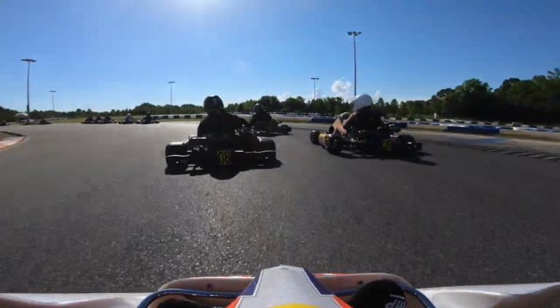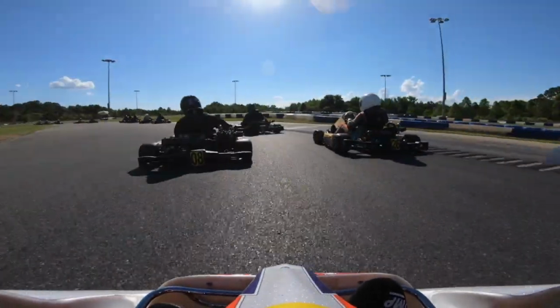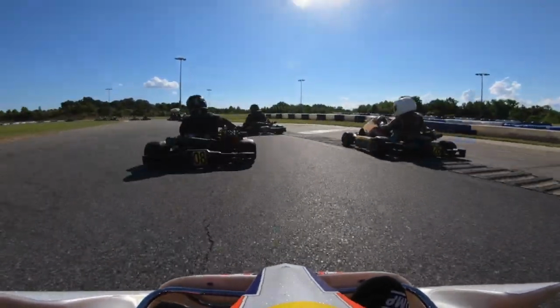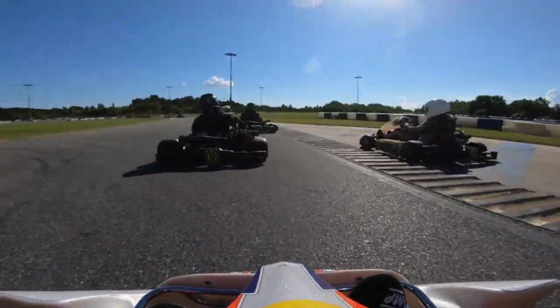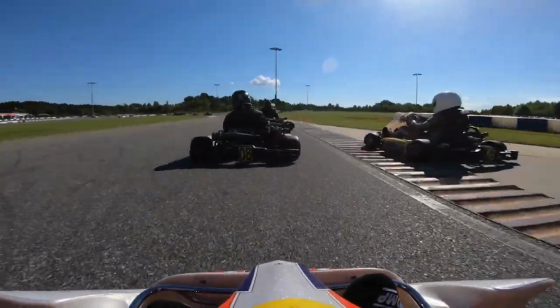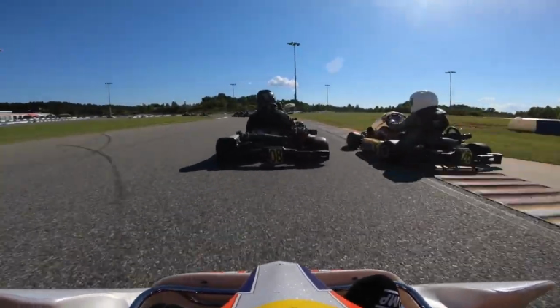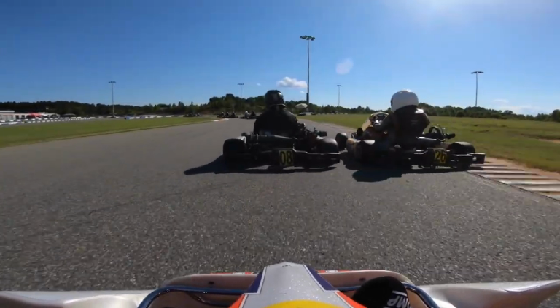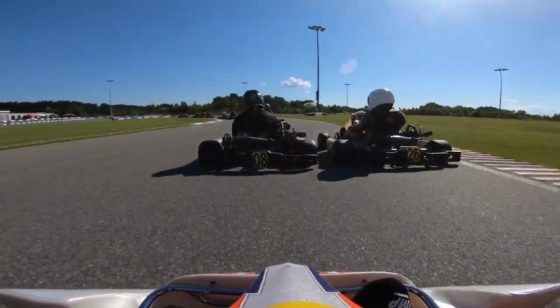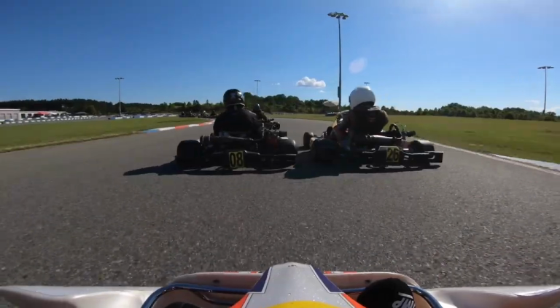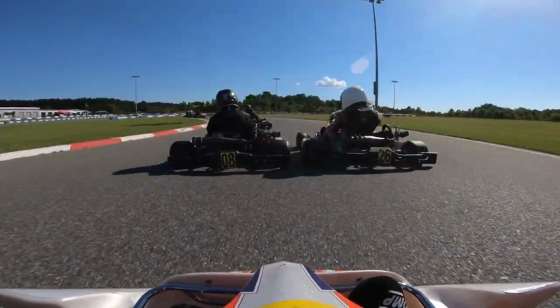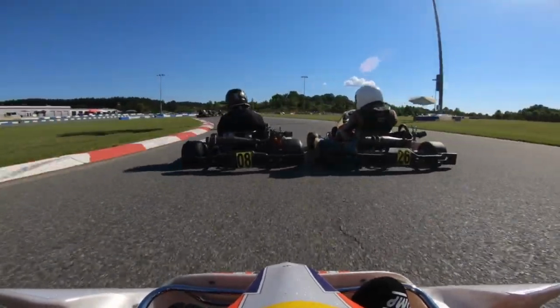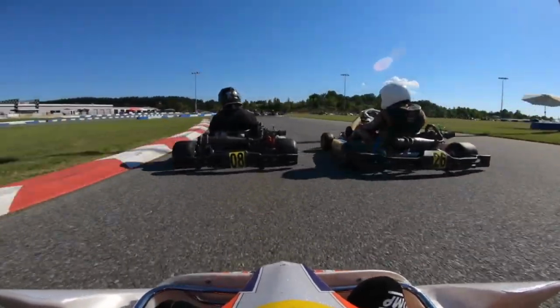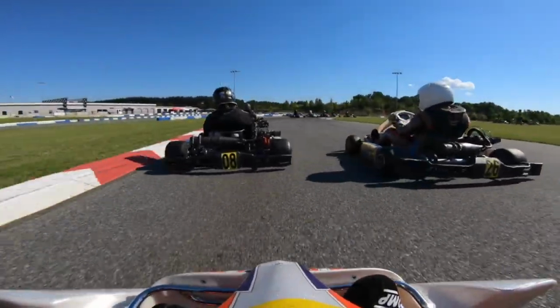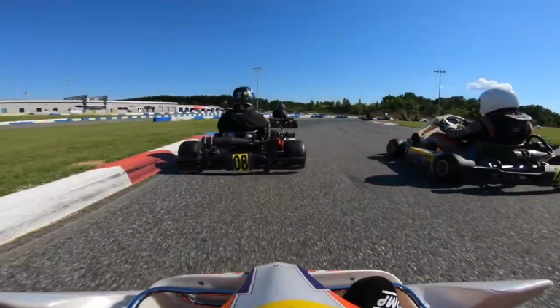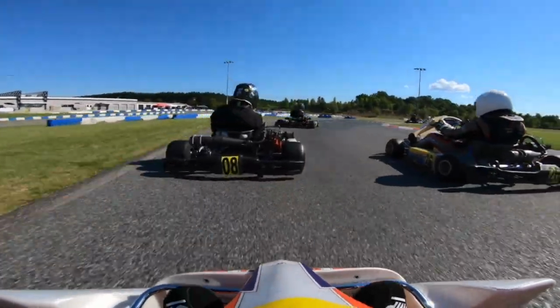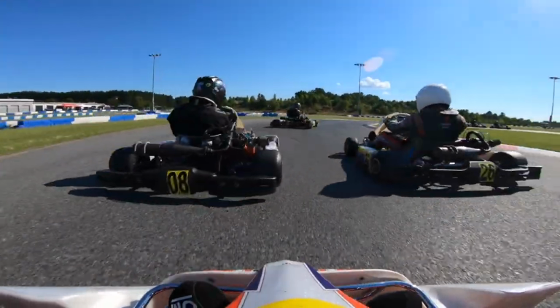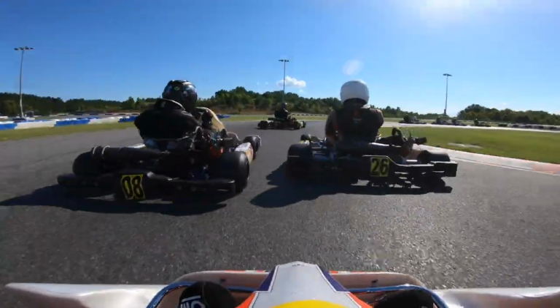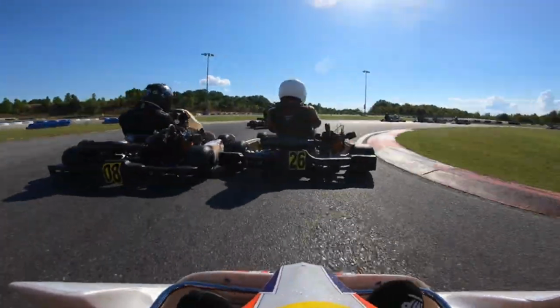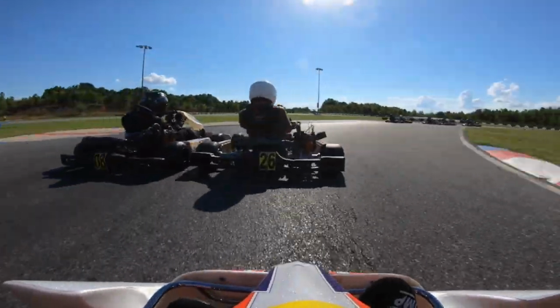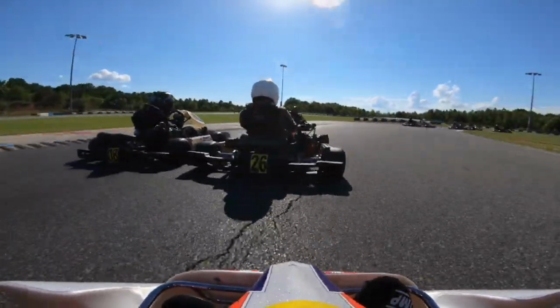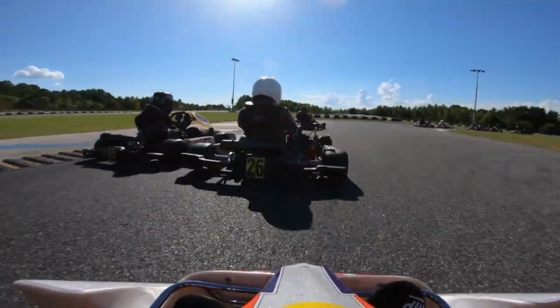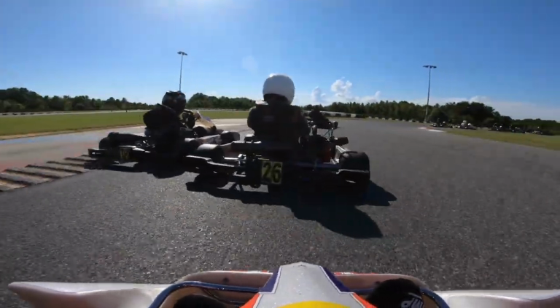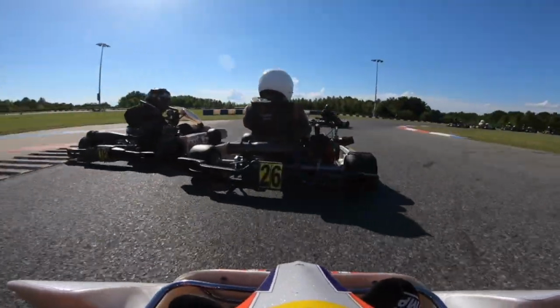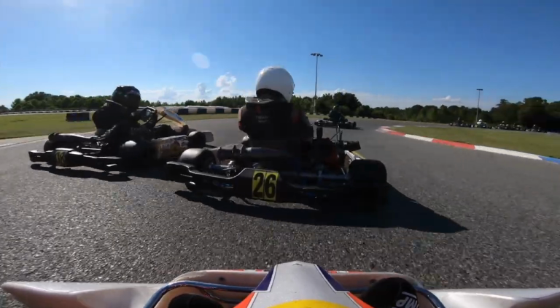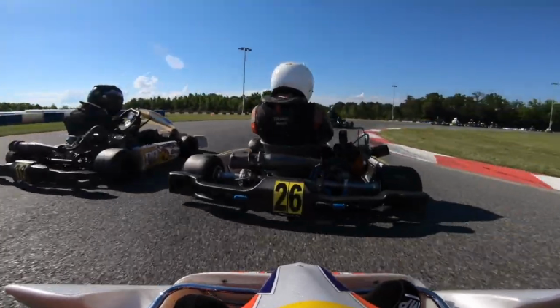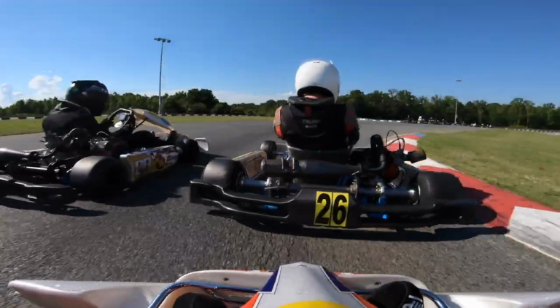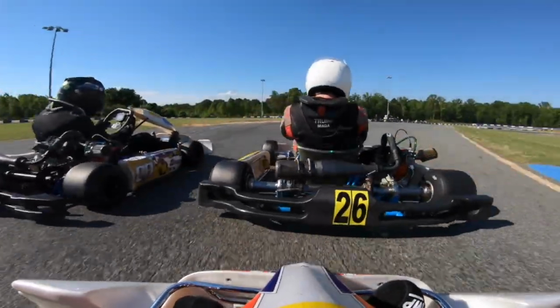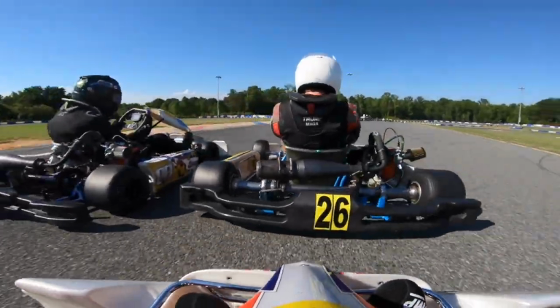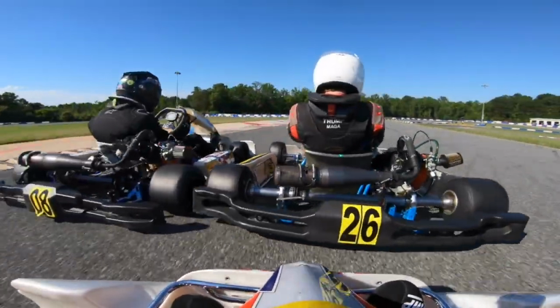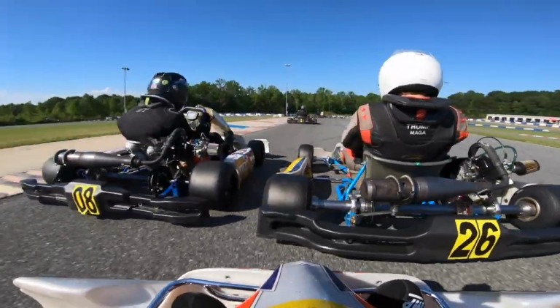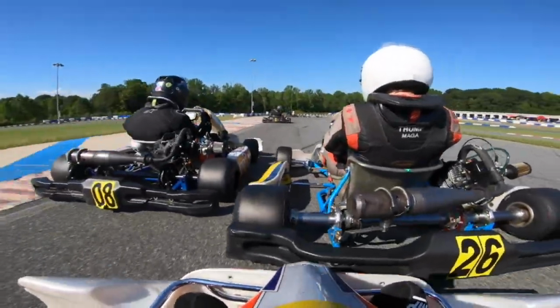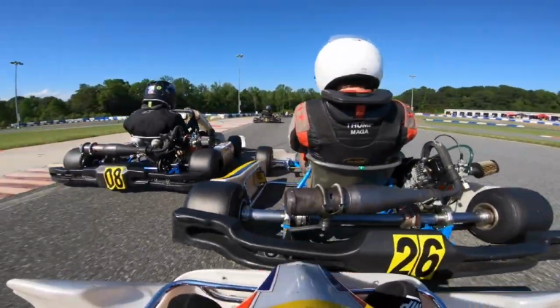Check out these two going two-wide through turns 8 and 9, bumping side to side, both fighting for that position. It was really fun to watch, so I threw this clip in — just good racing. It's fun to watch stuff like this.